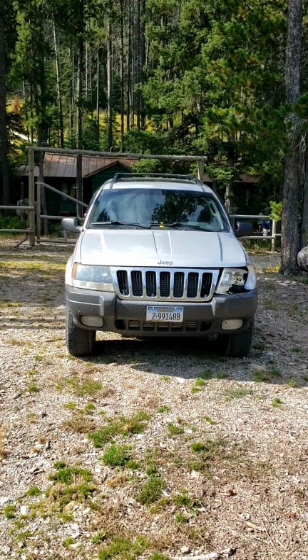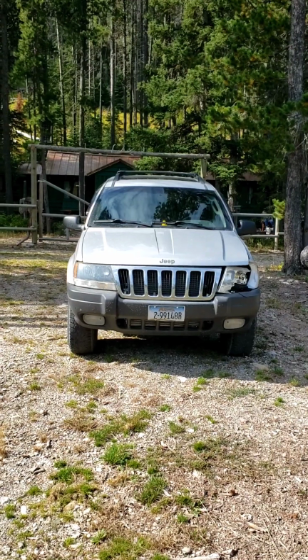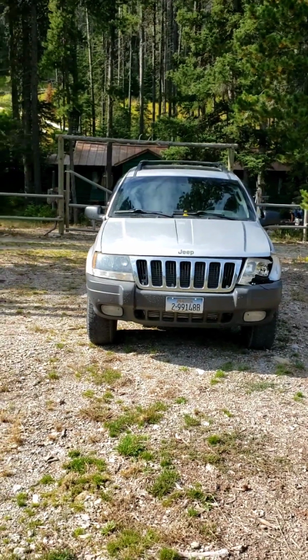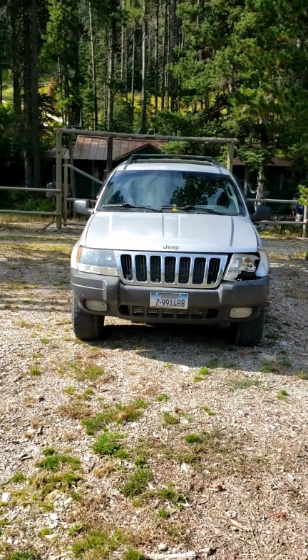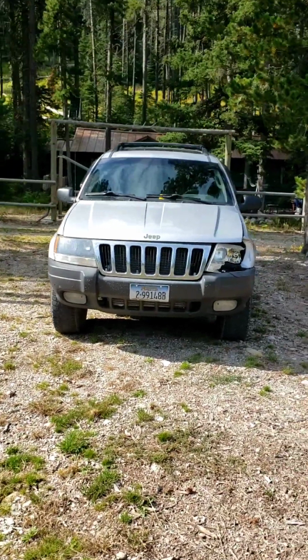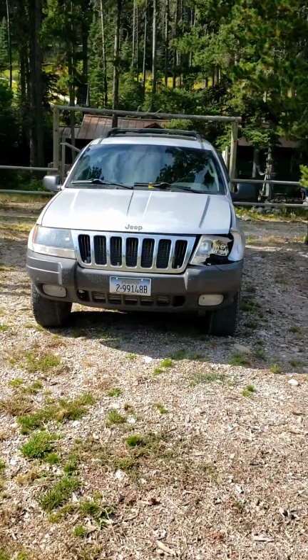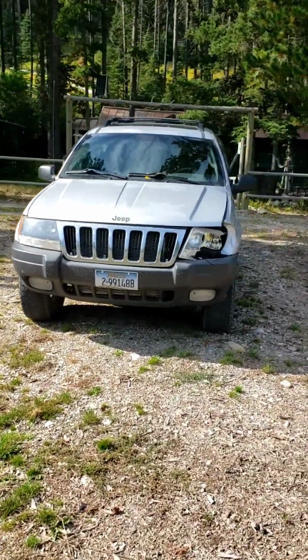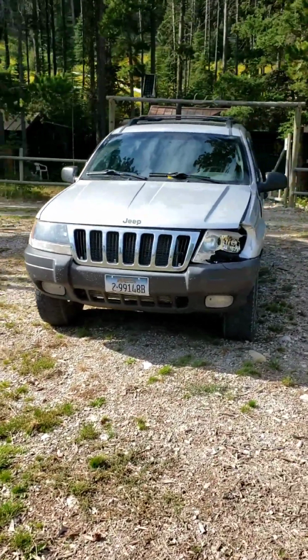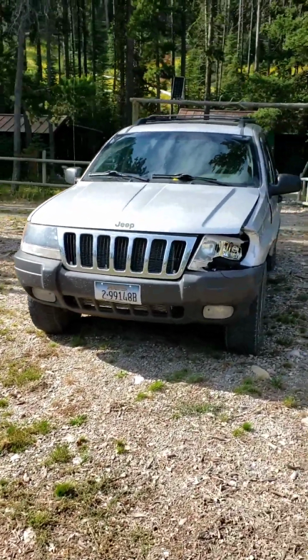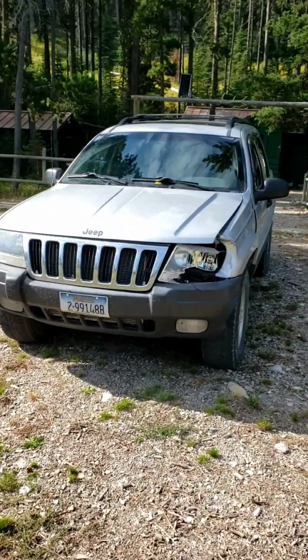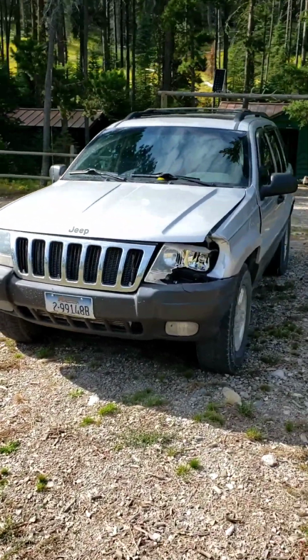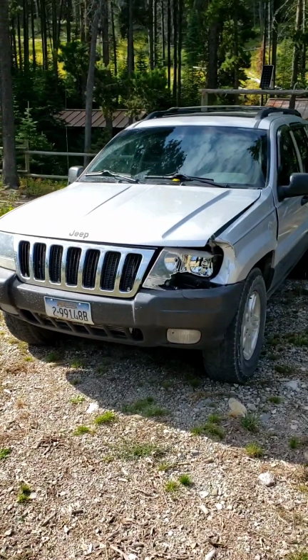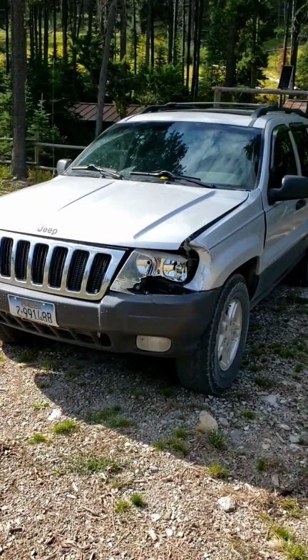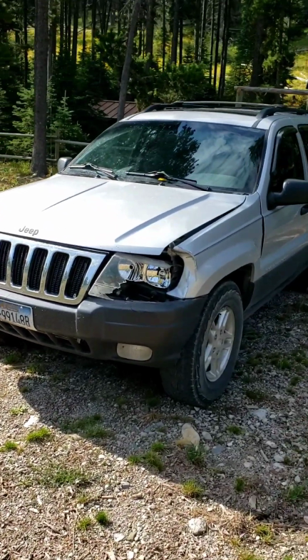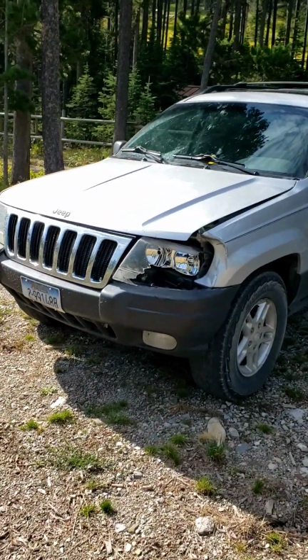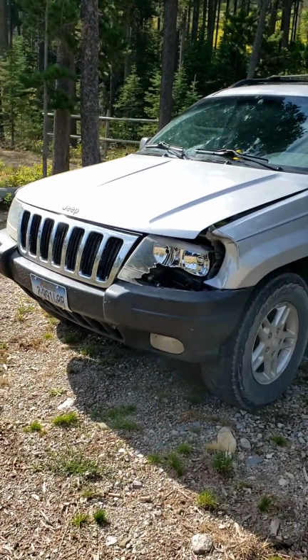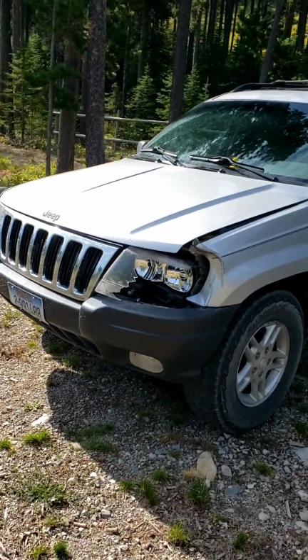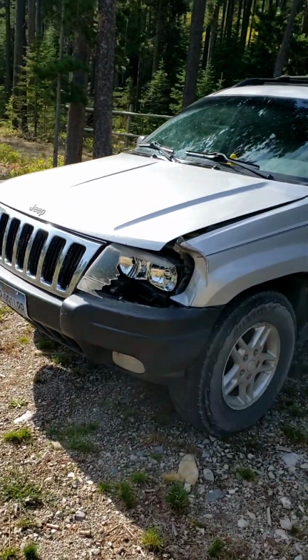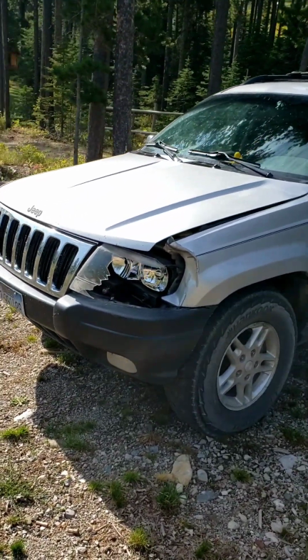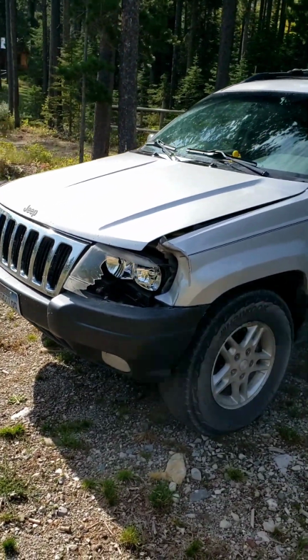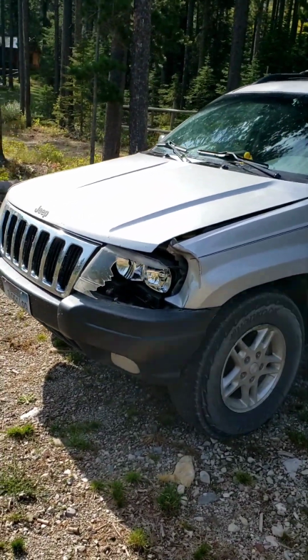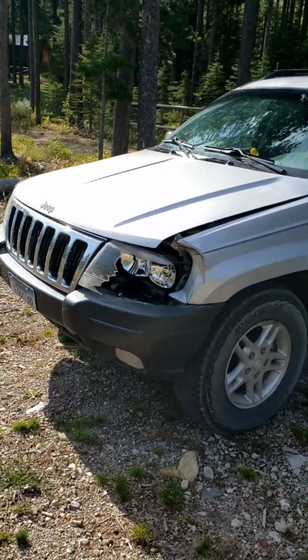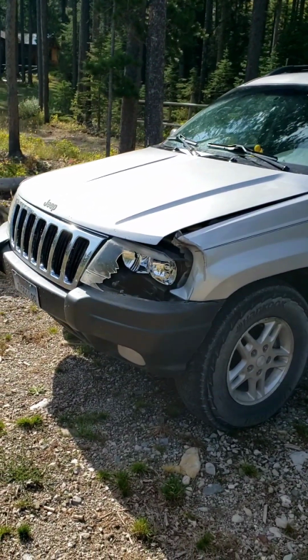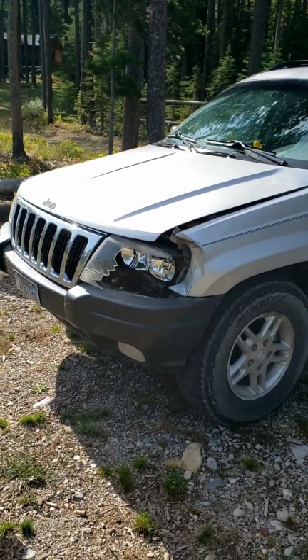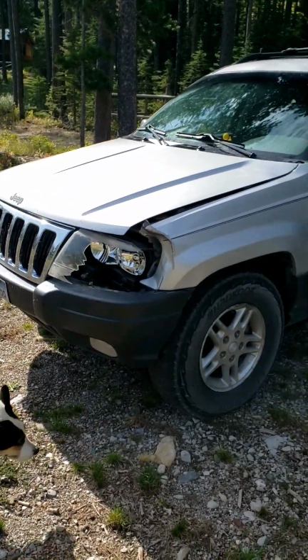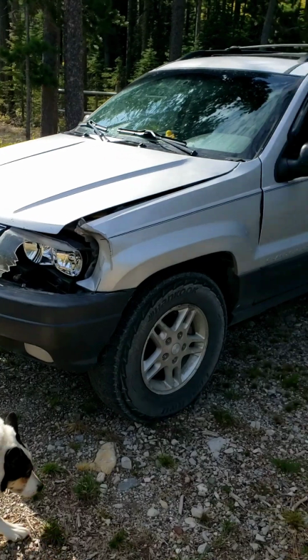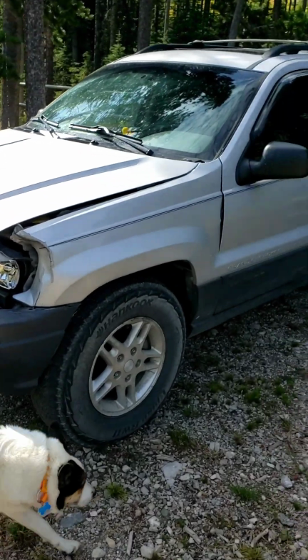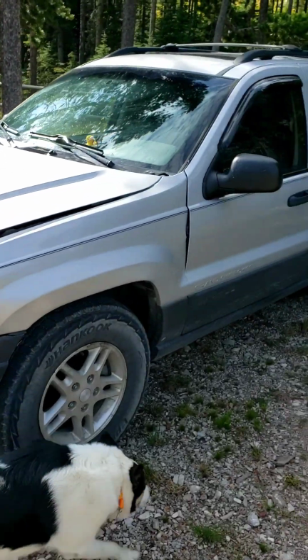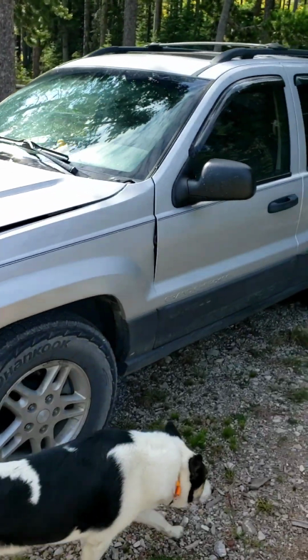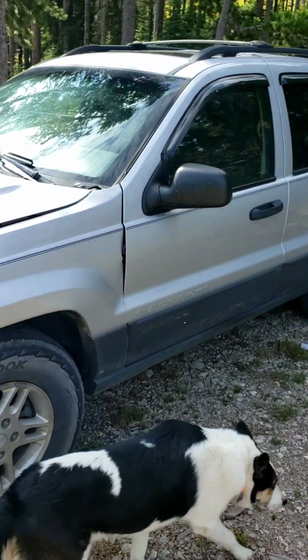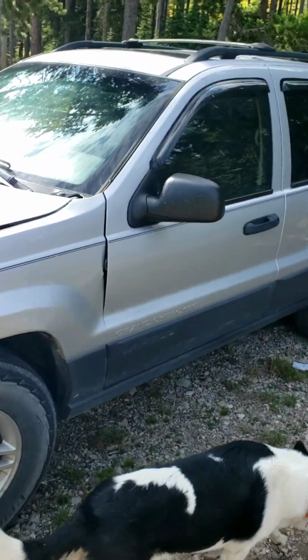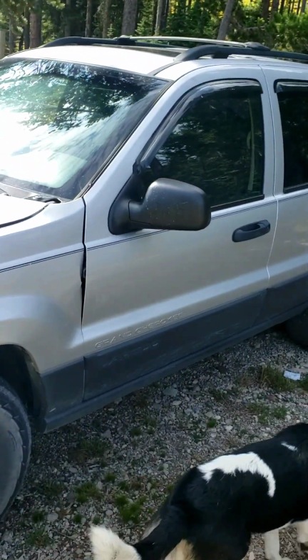Last night on the way to the cabin, a deer decided it wanted to cross the road when I wanted to go down the road, and now I can't quite open the driver's door.